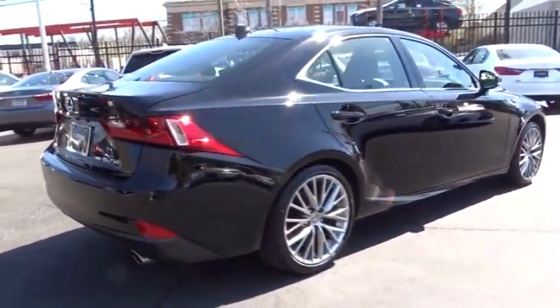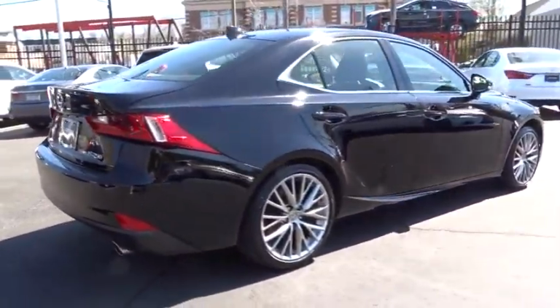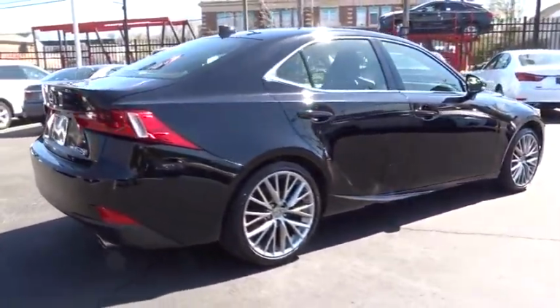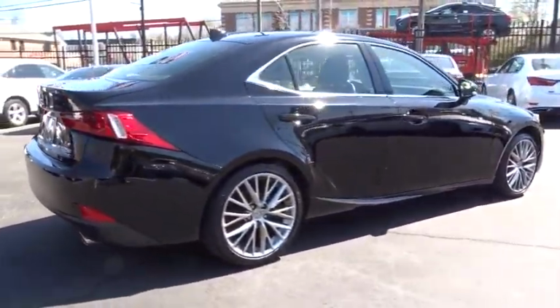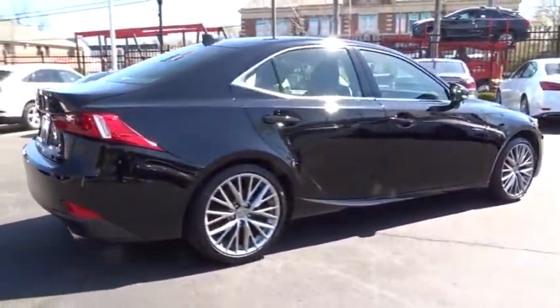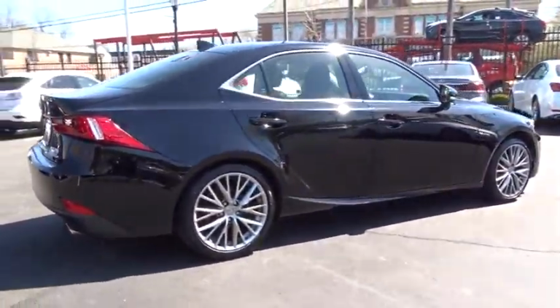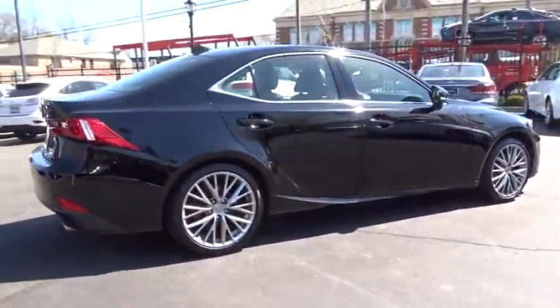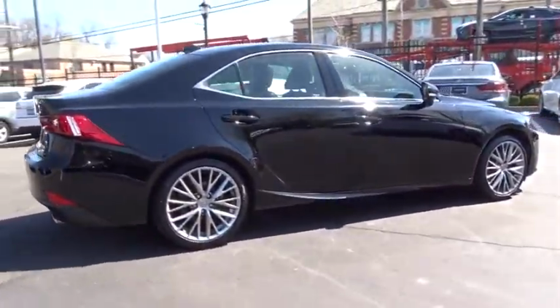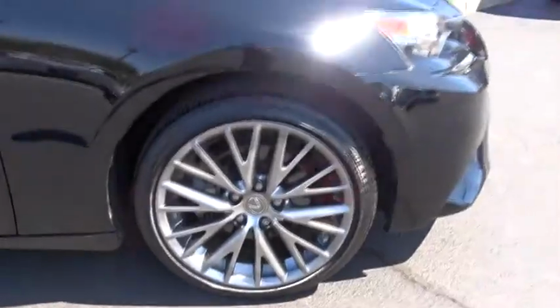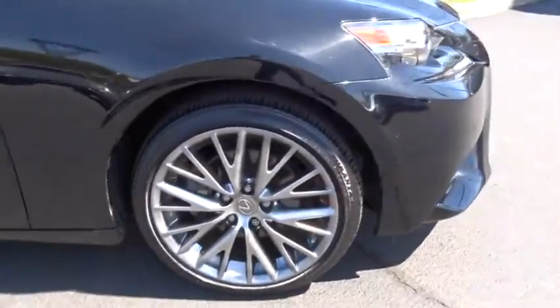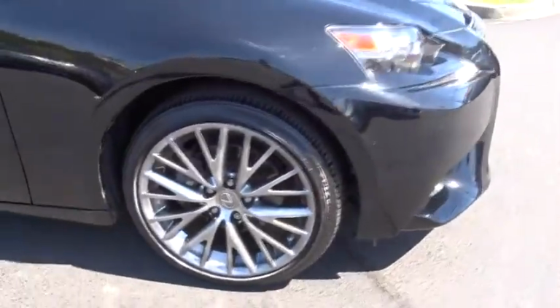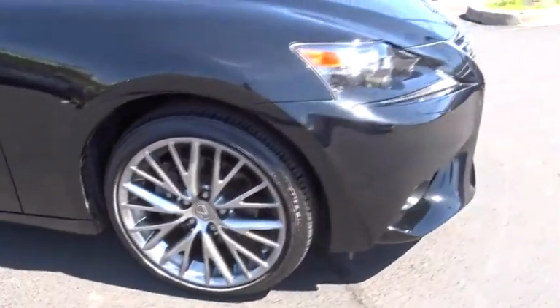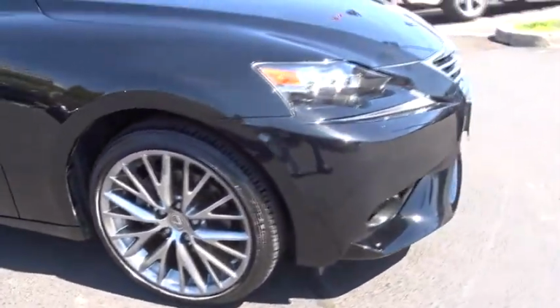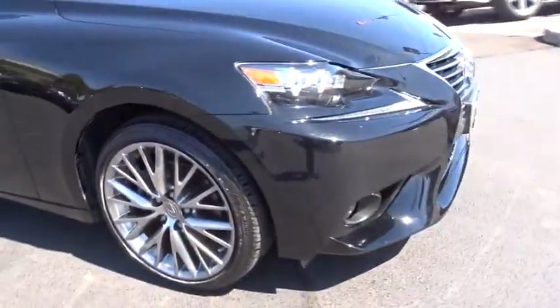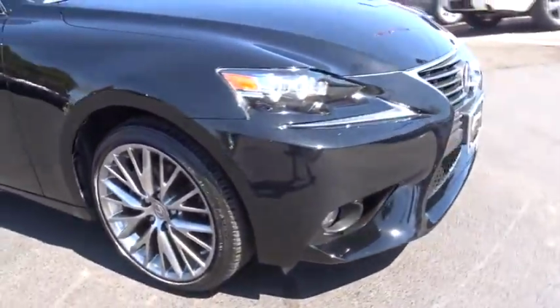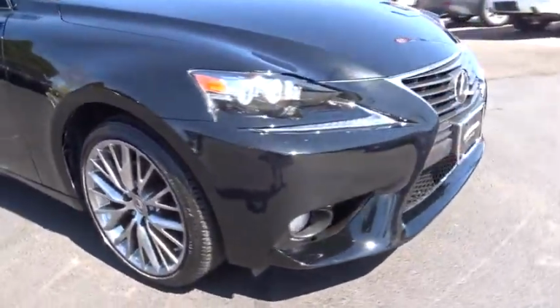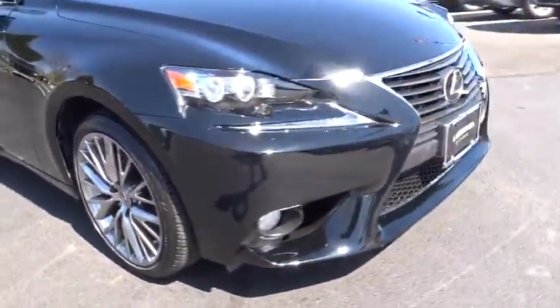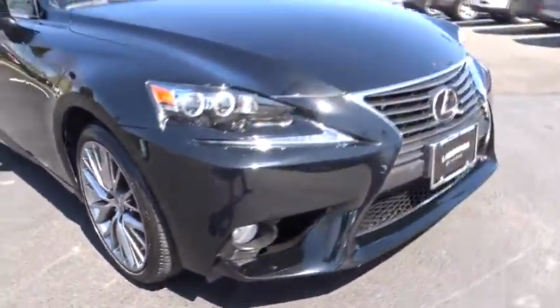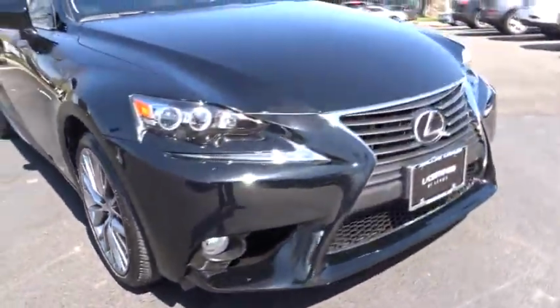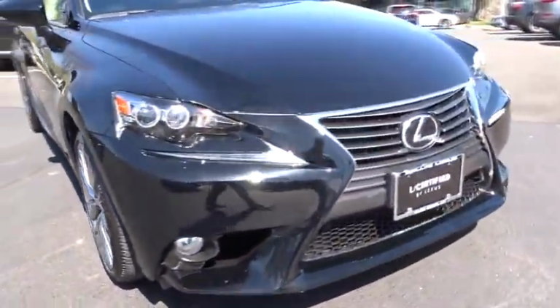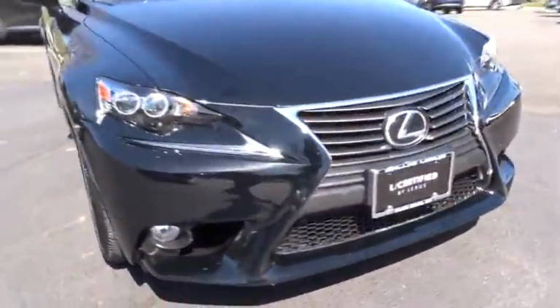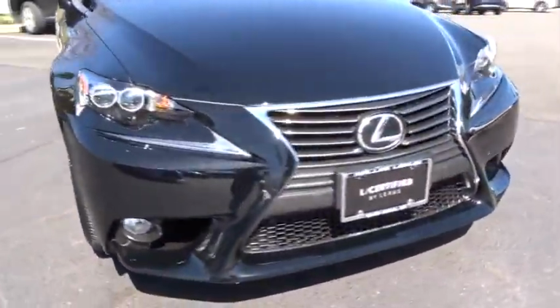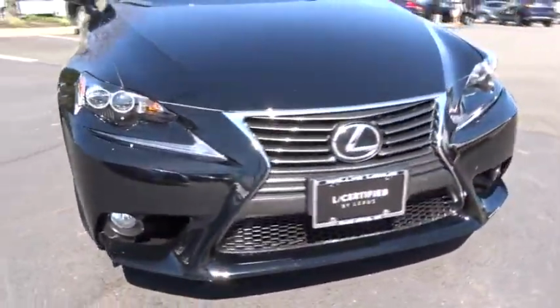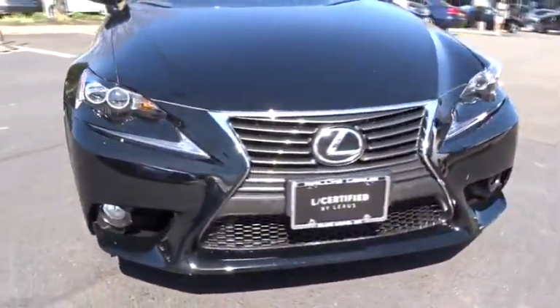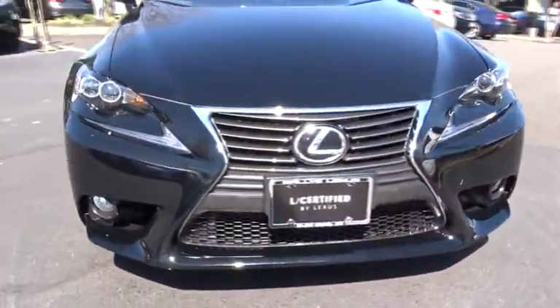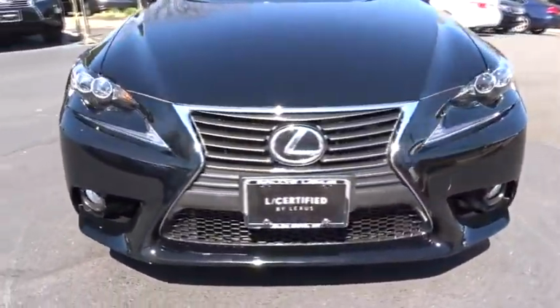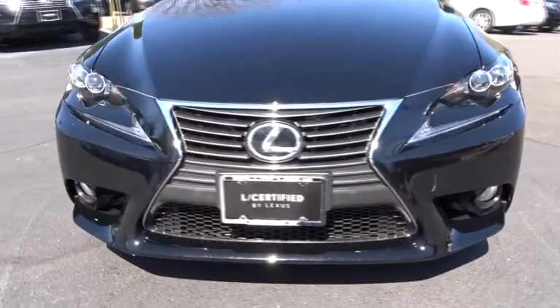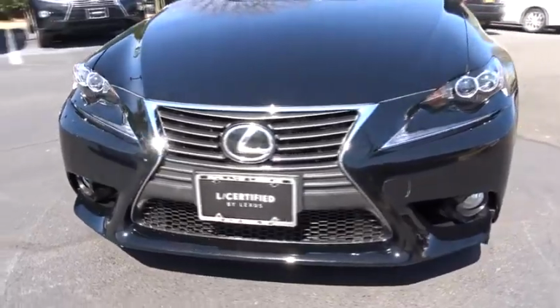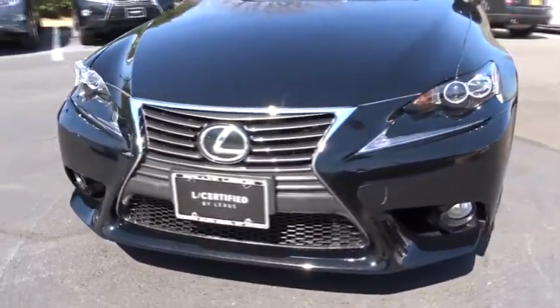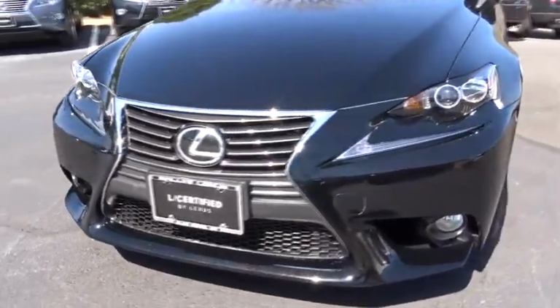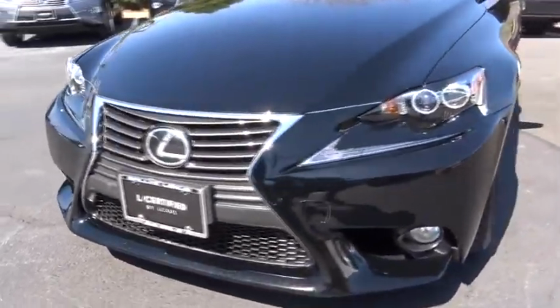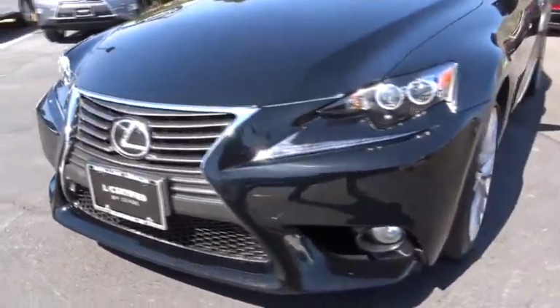Bluetooth, leather-wrapped steering wheel, moonroof, adjustable steering wheel, driver airbag, power steering, keyless start, cruise control.